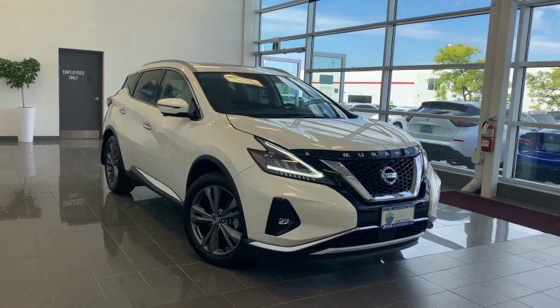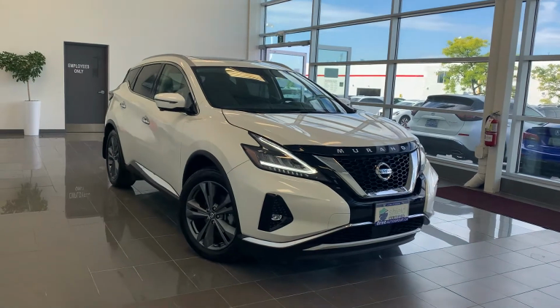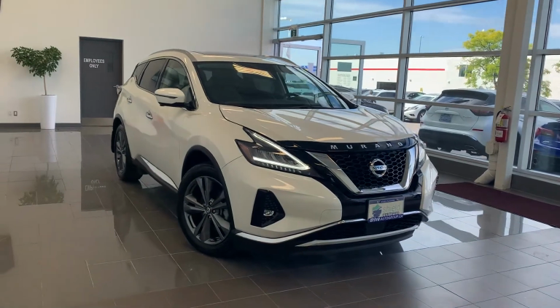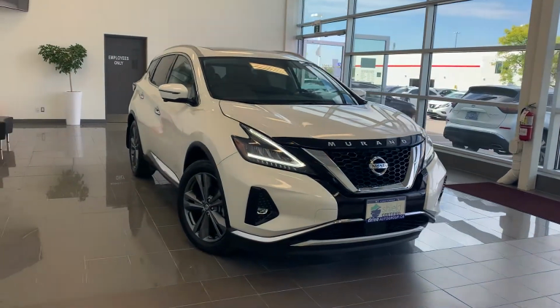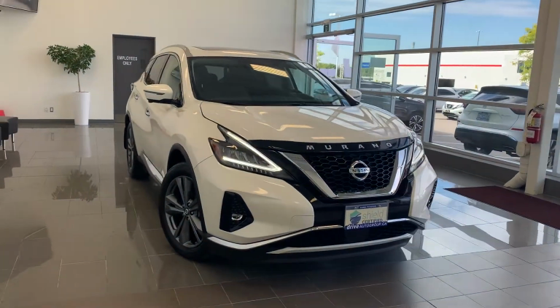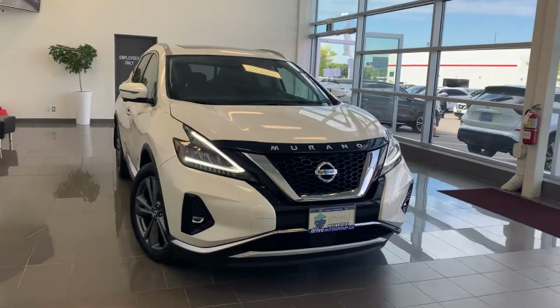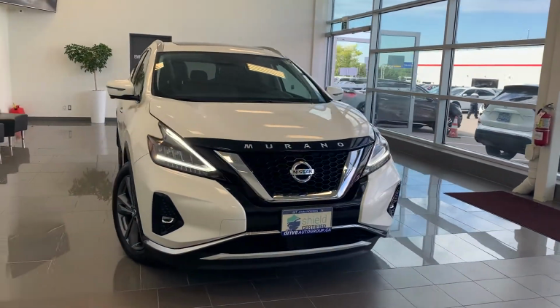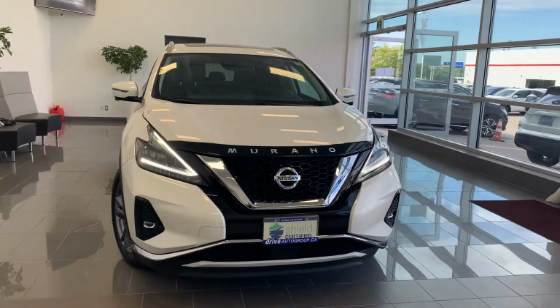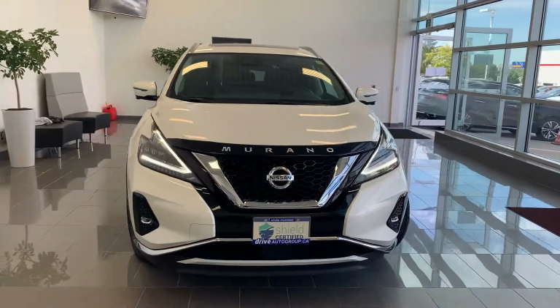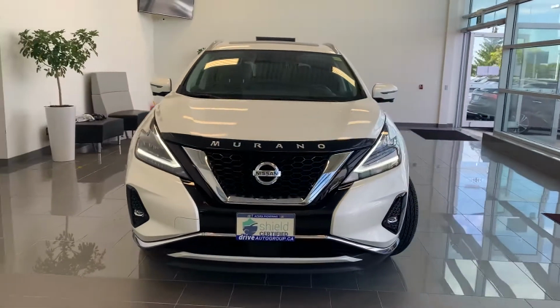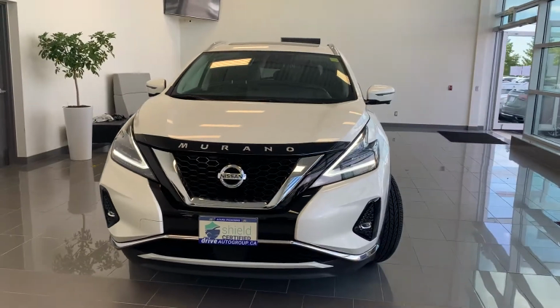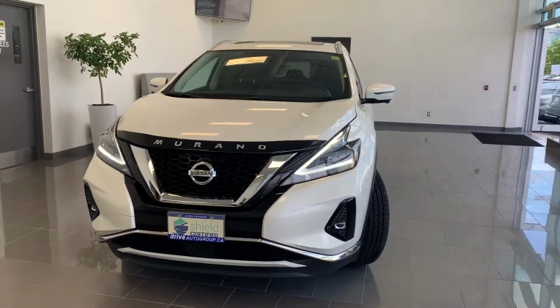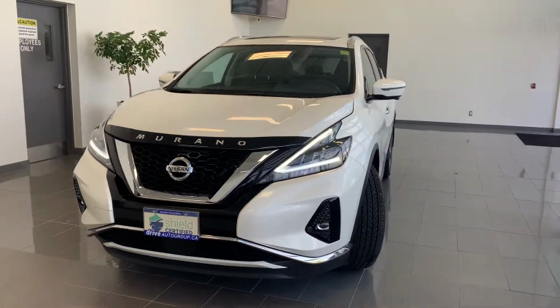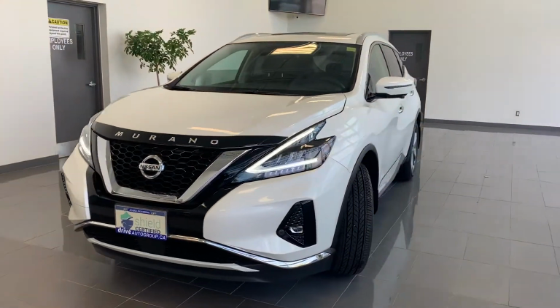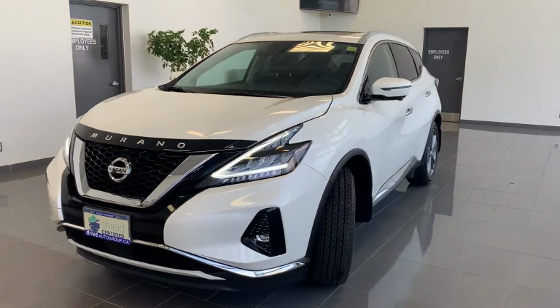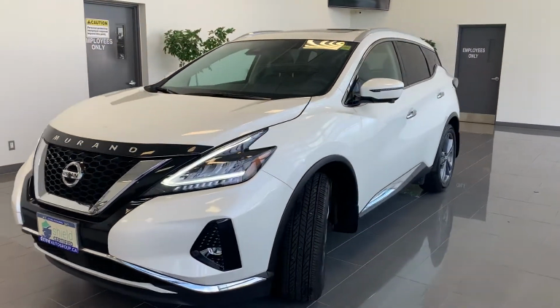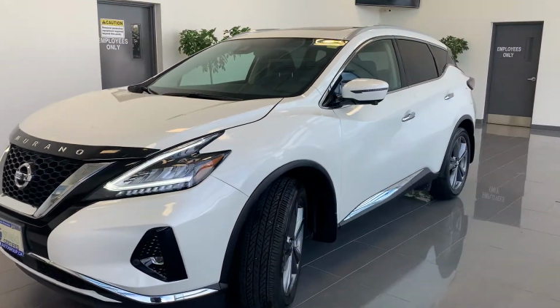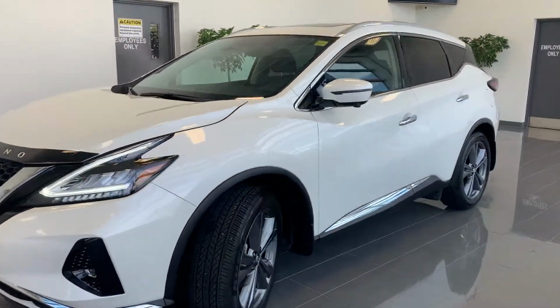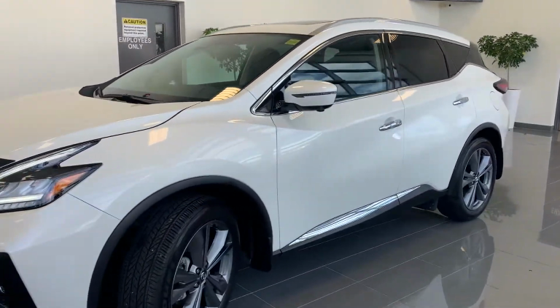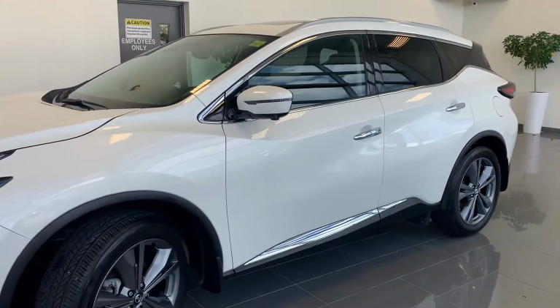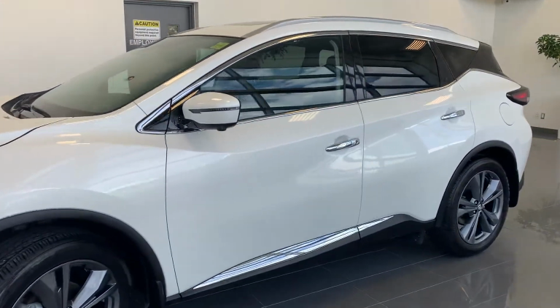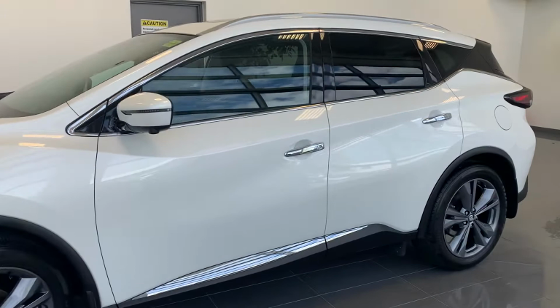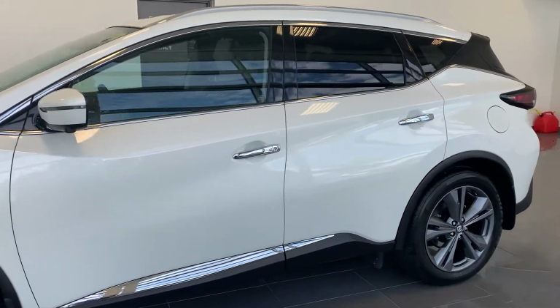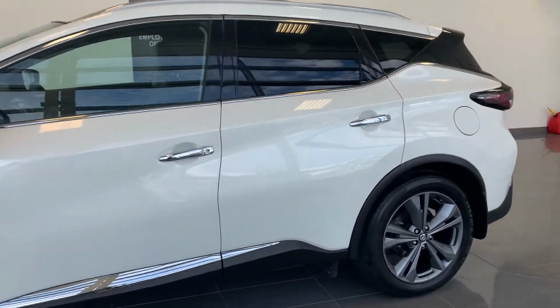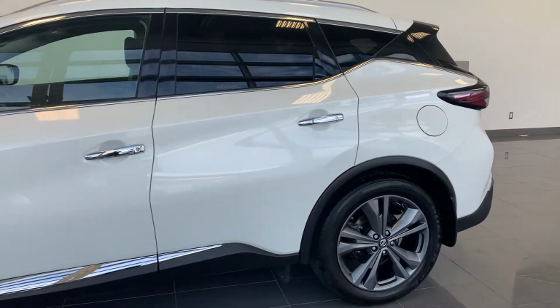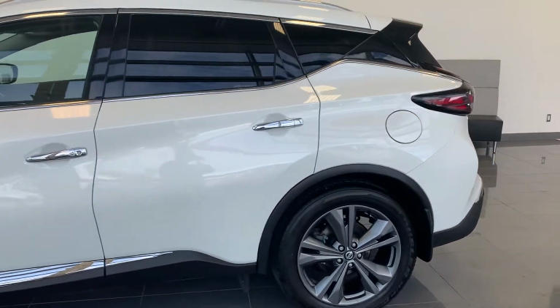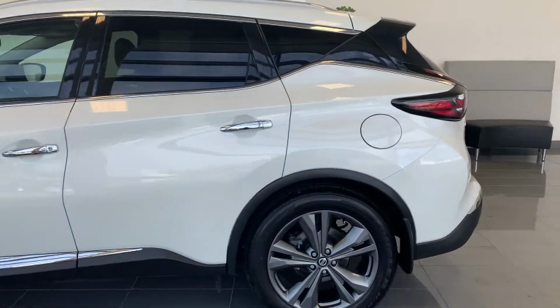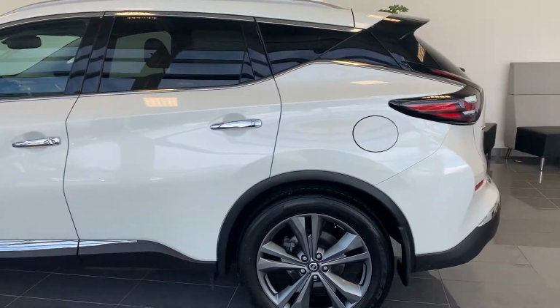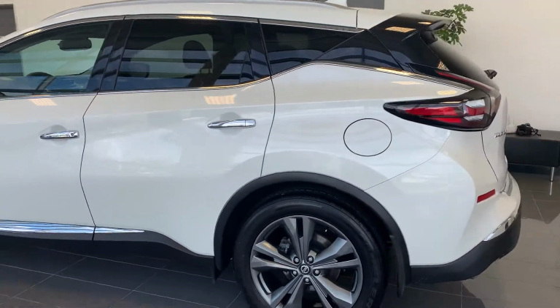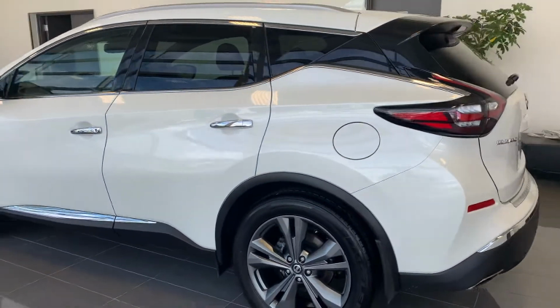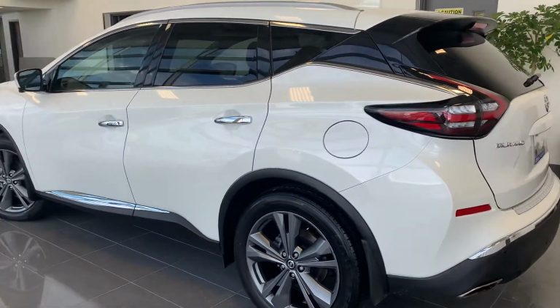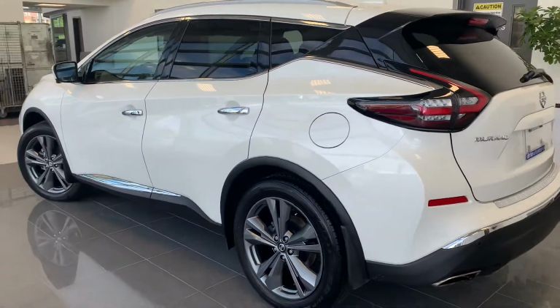Here at Acura Pickering, we have a pre-owned, Drive Shield certified, 2019 Nissan Murano Platinum with all-wheel drive. Here's a quick look at the outside of the vehicle.